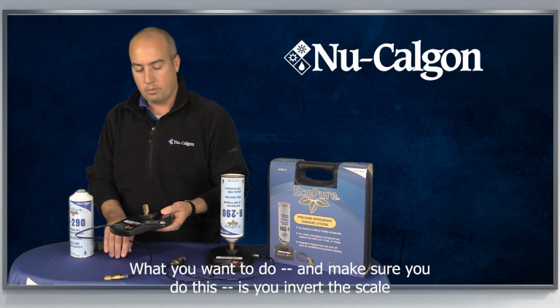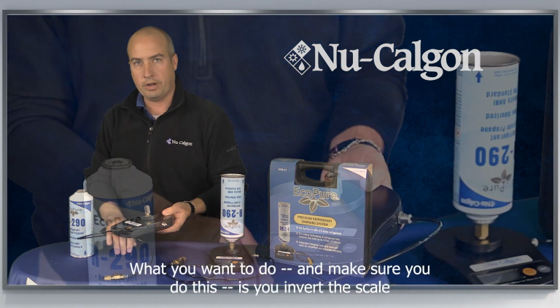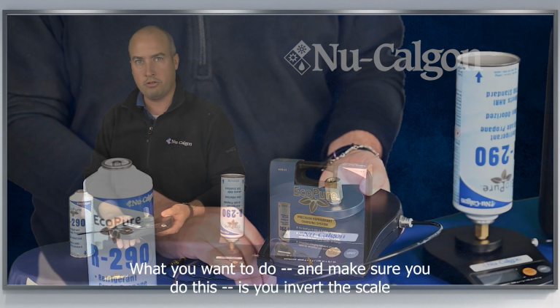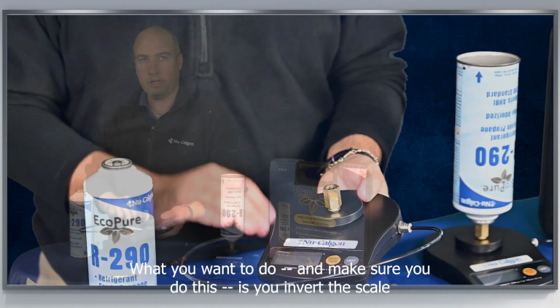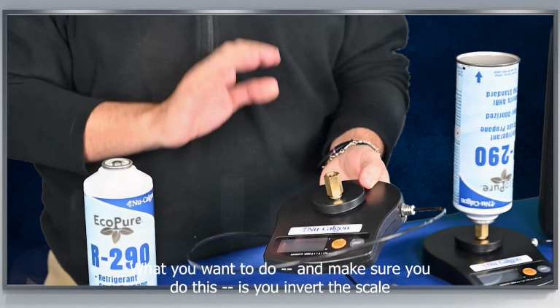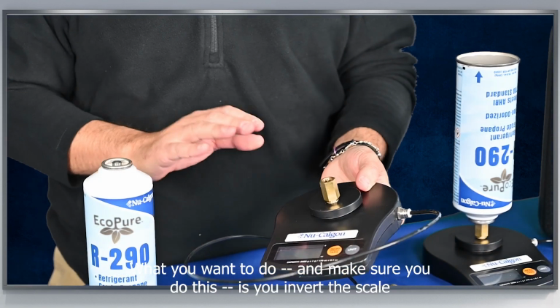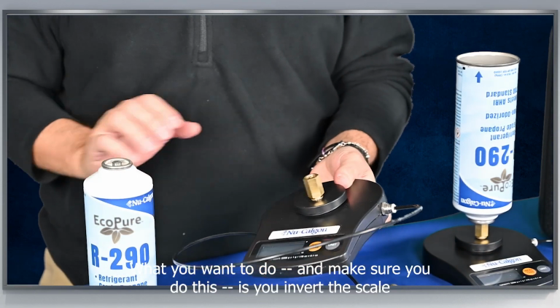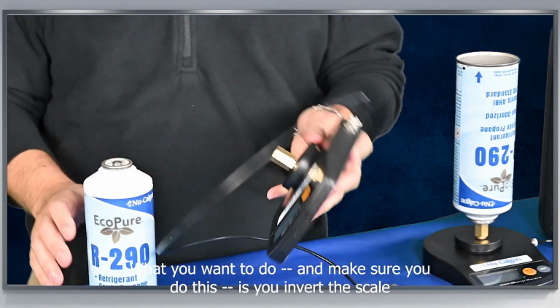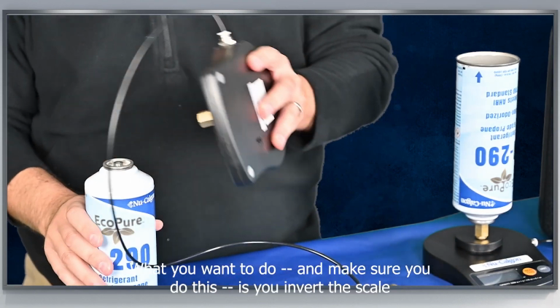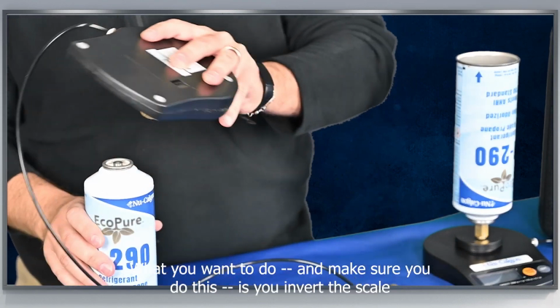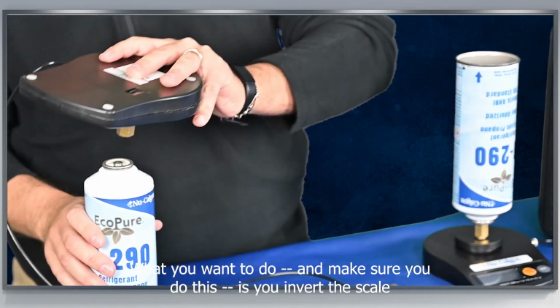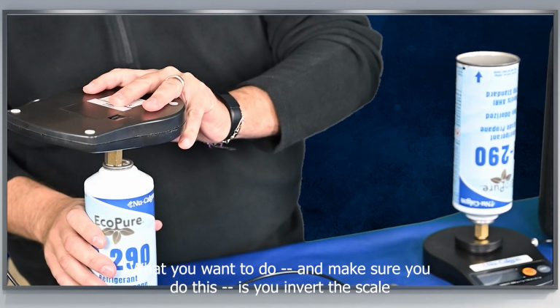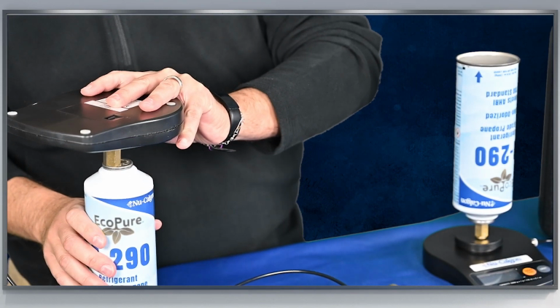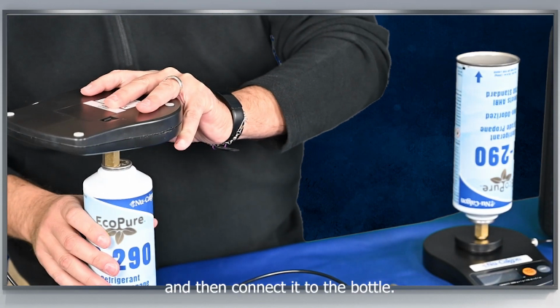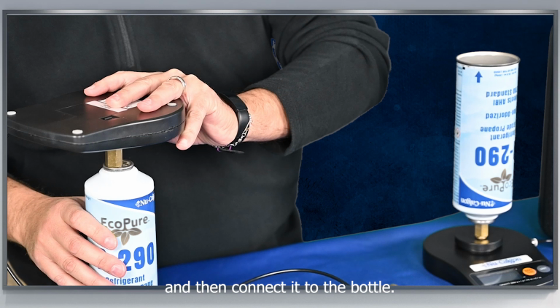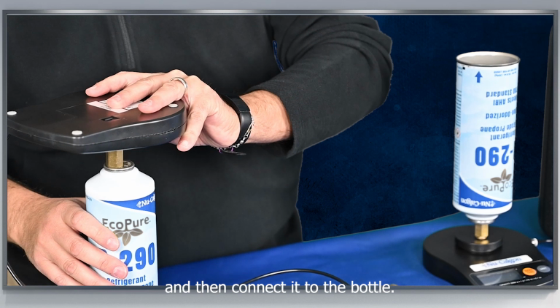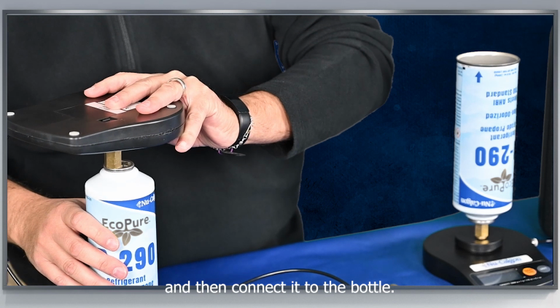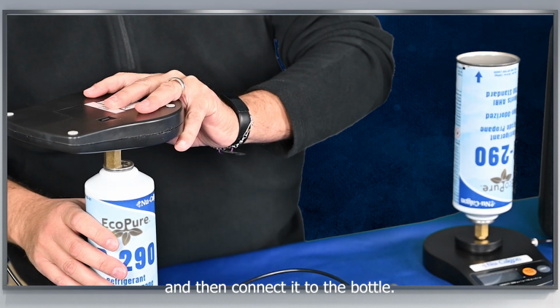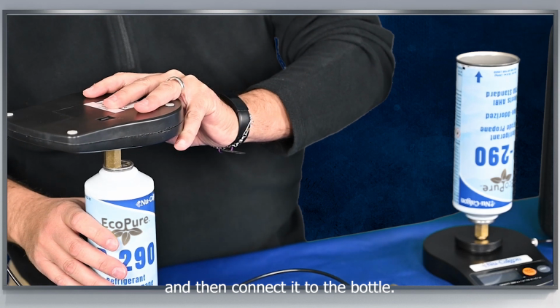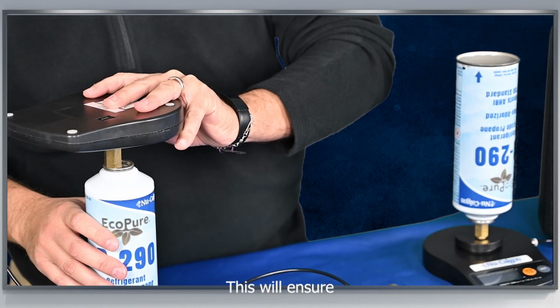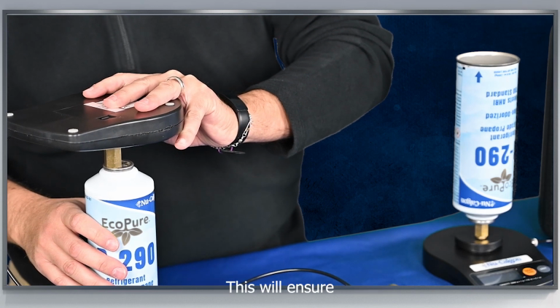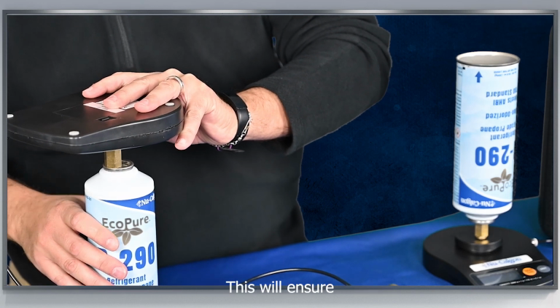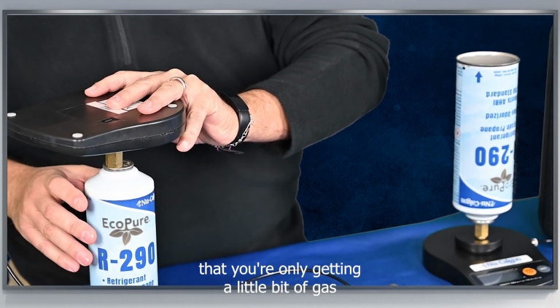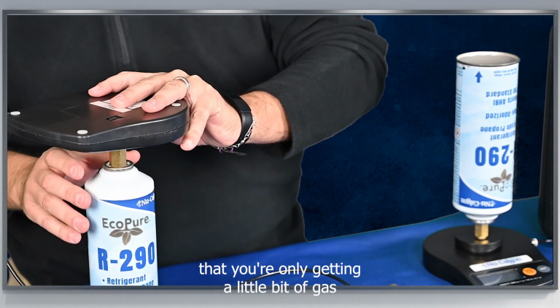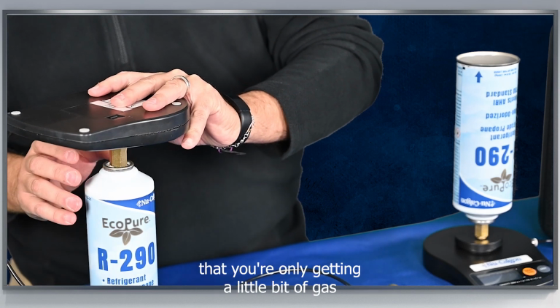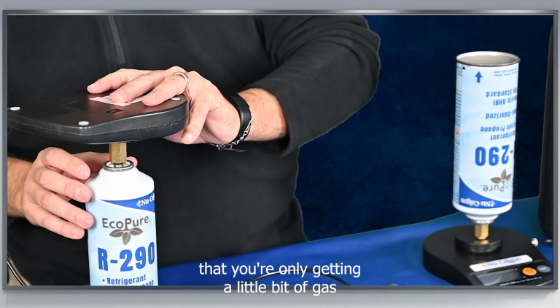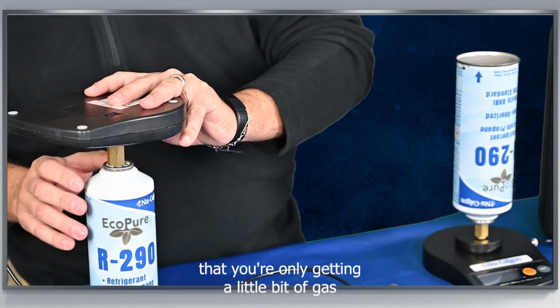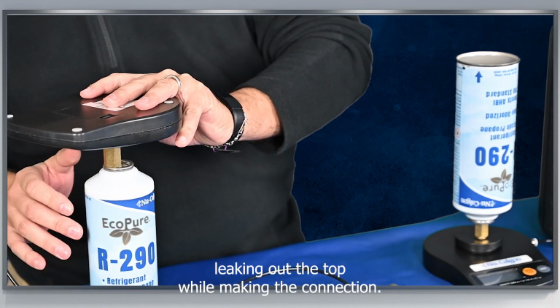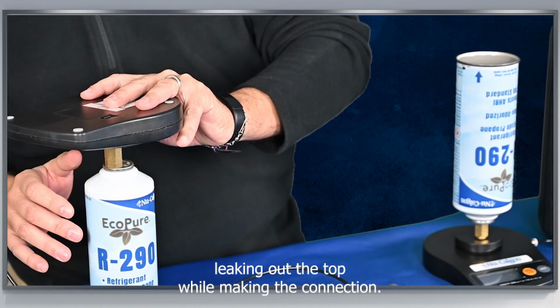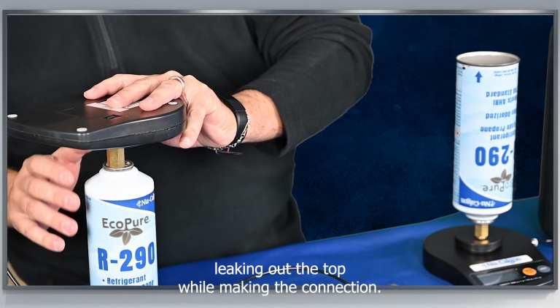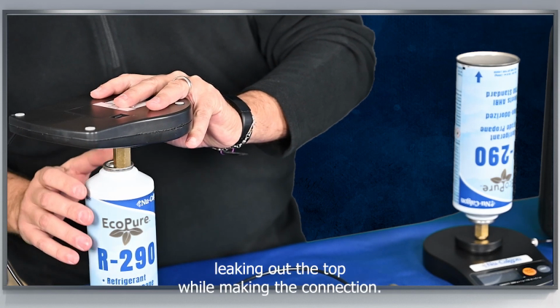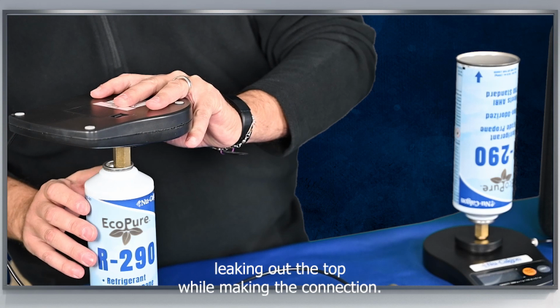What you want to do — and make sure you do this — is invert the scale and then connect it to the bottle. This will ensure that you're only getting a little bit of gas leaking out the top while making the connection.